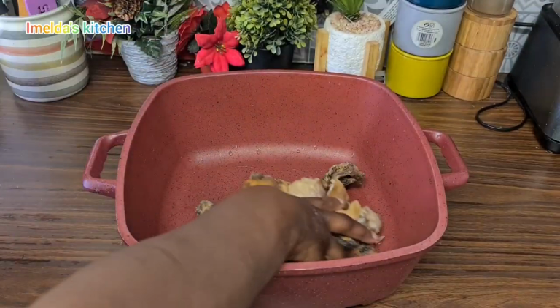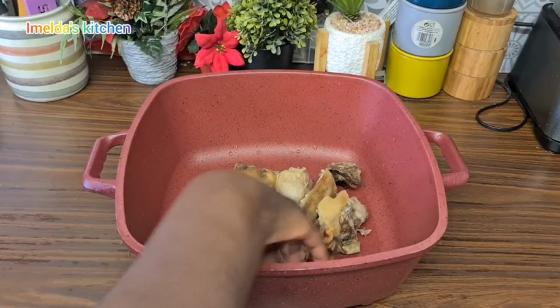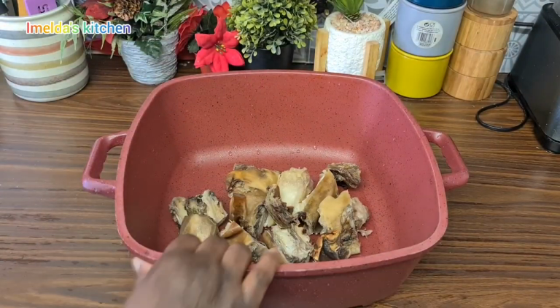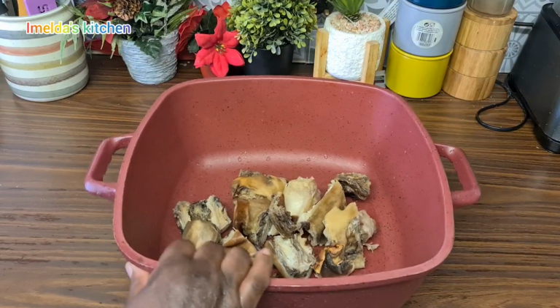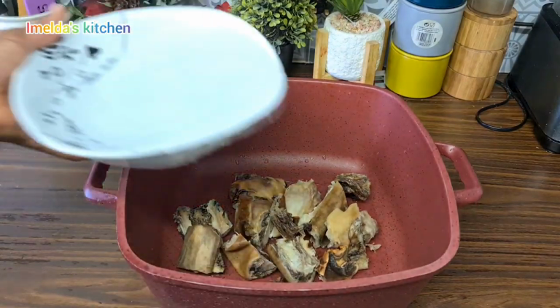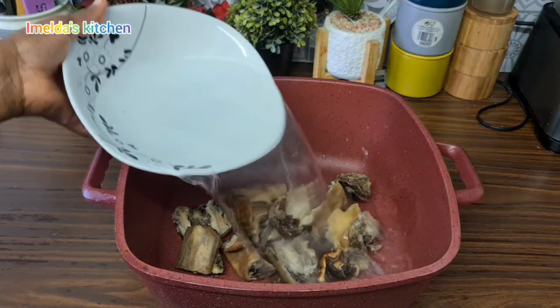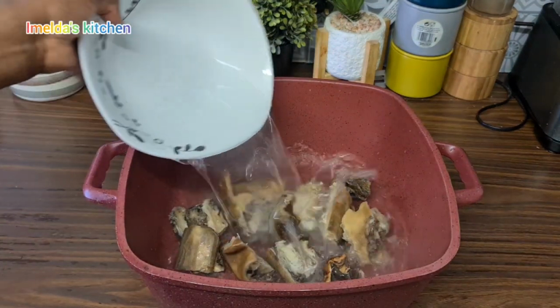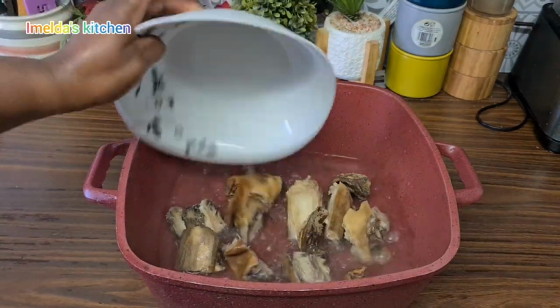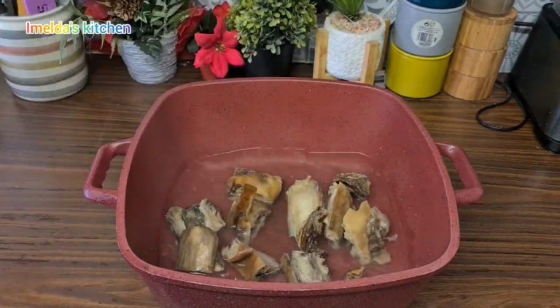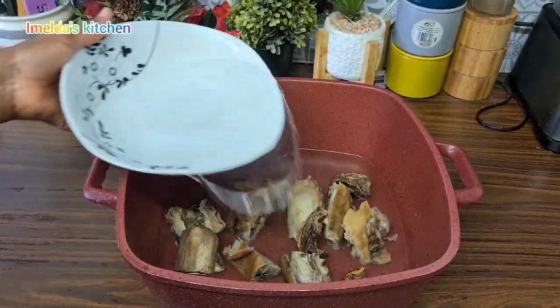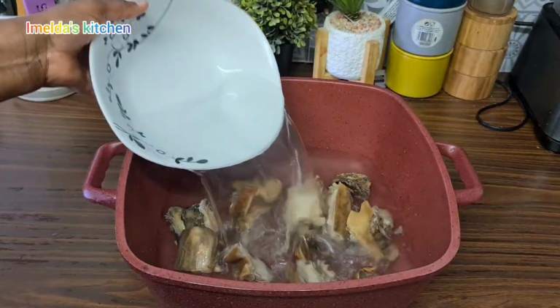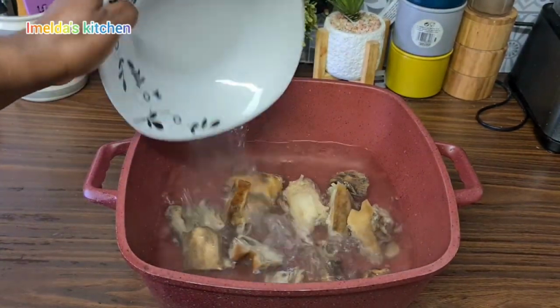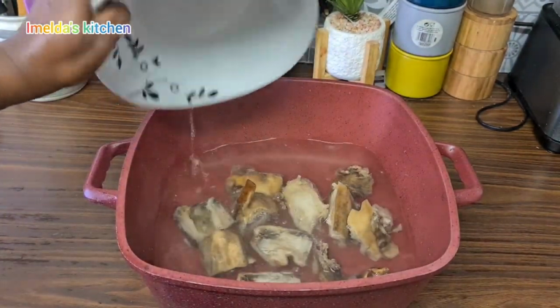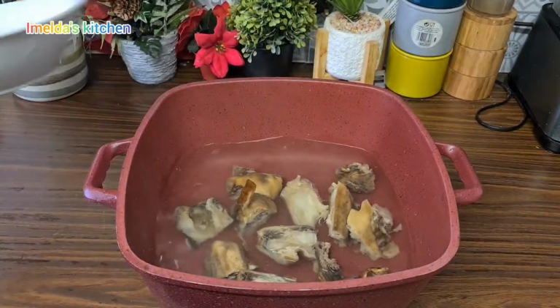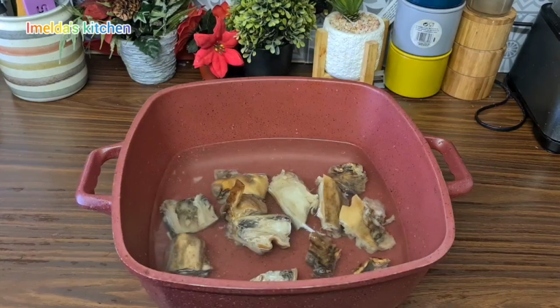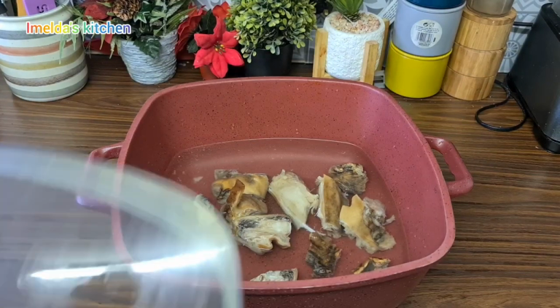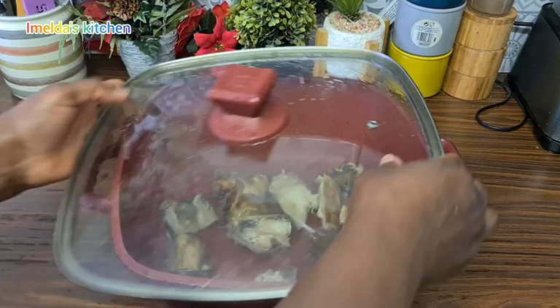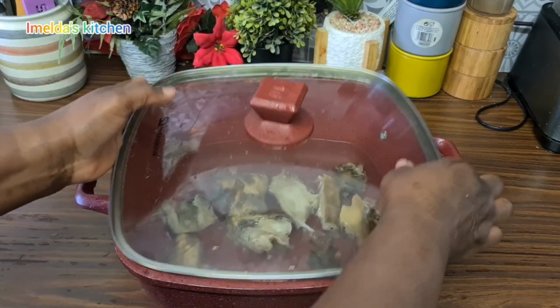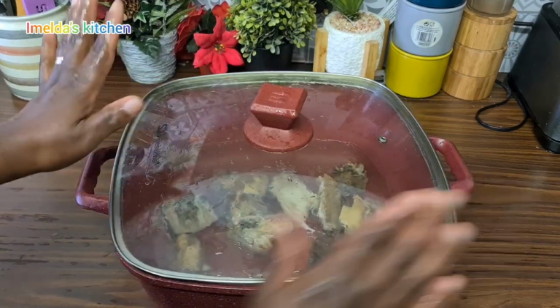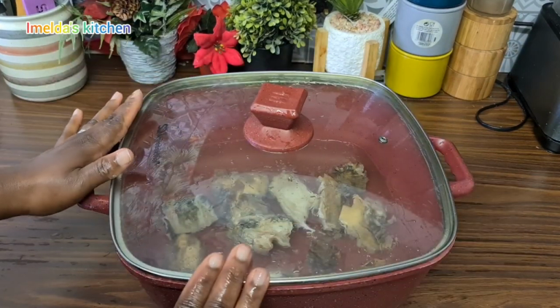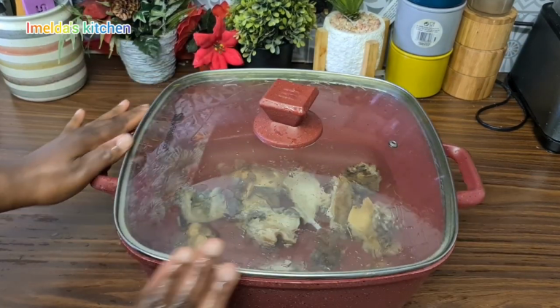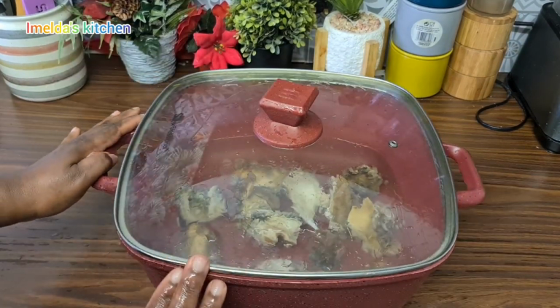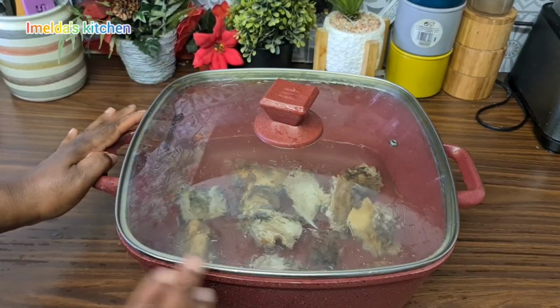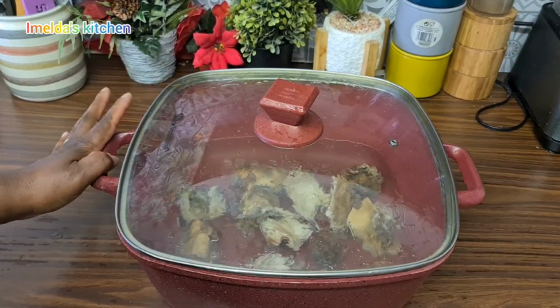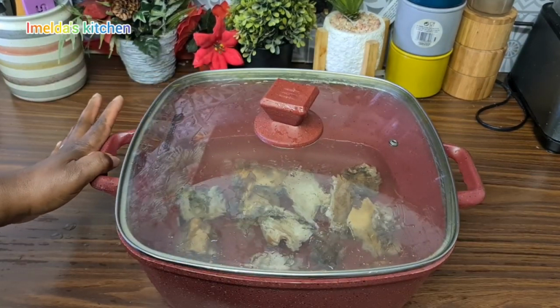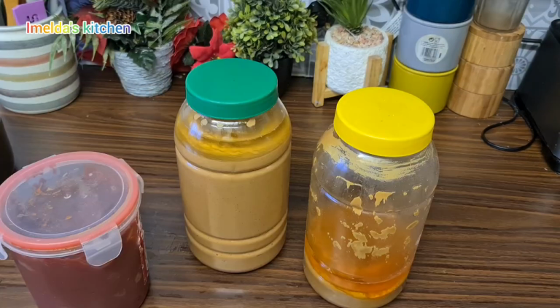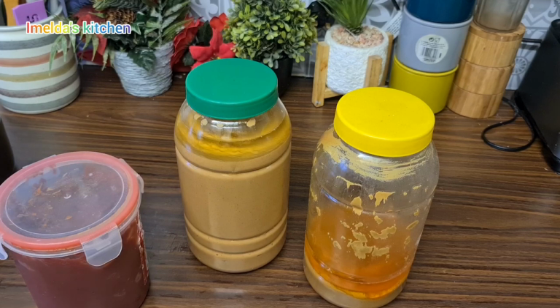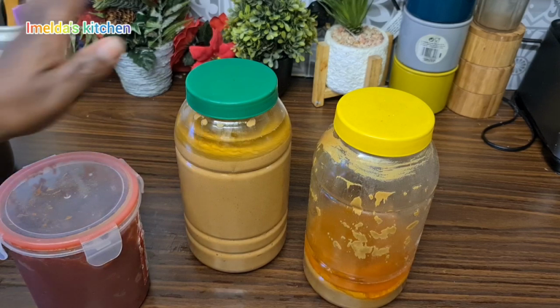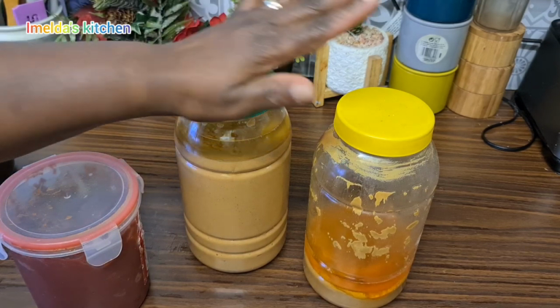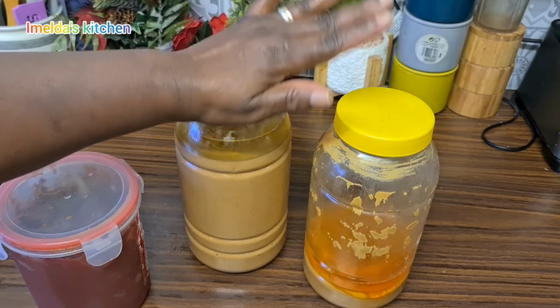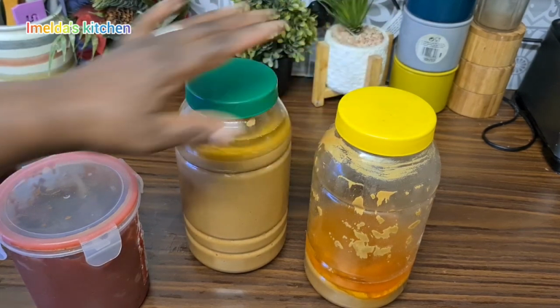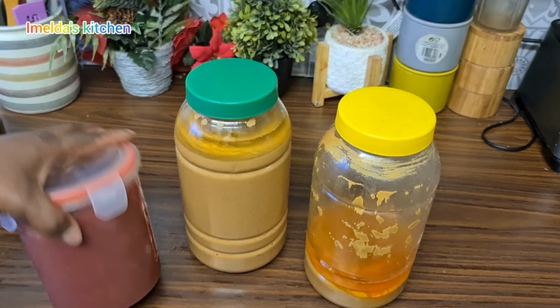I've washed everything nicely and it goes in my pot. I add enough water and bring it to a boil. It's very, very hard — it takes about two hours to cook.